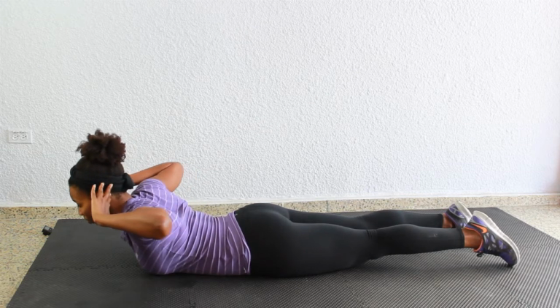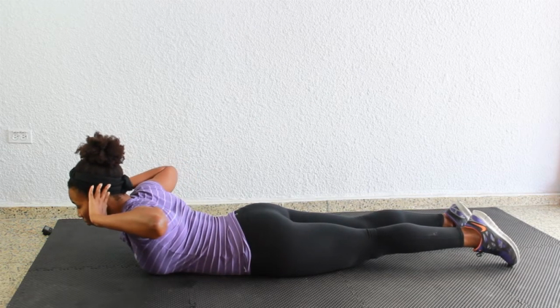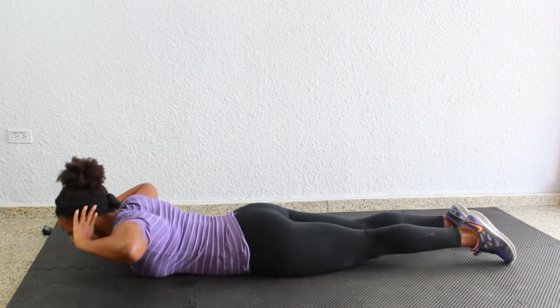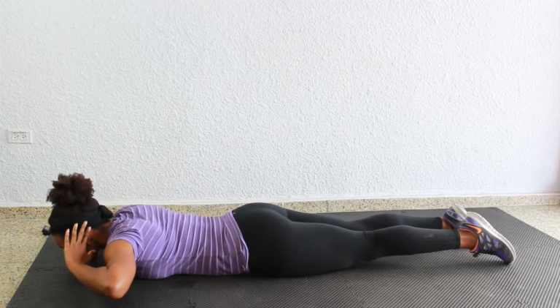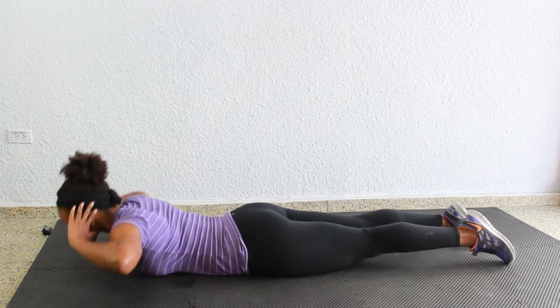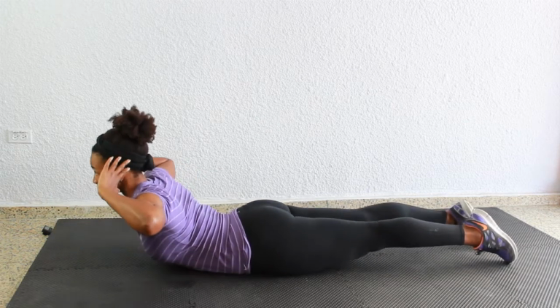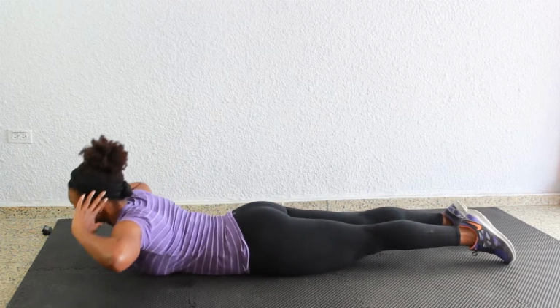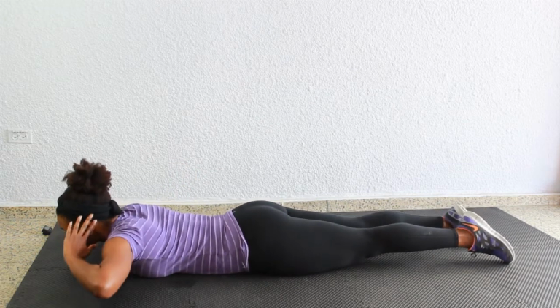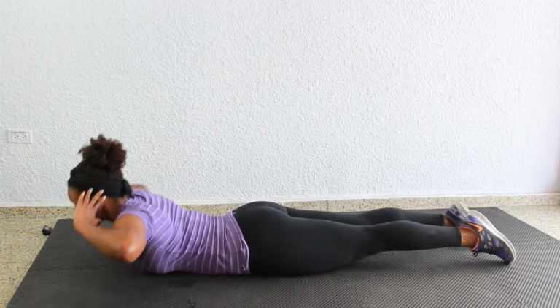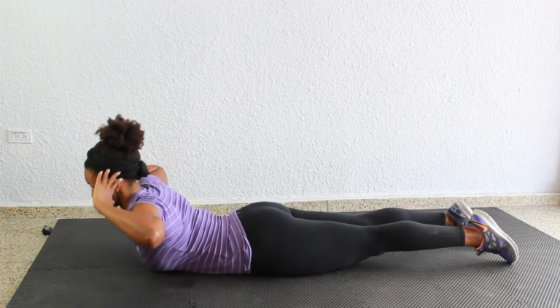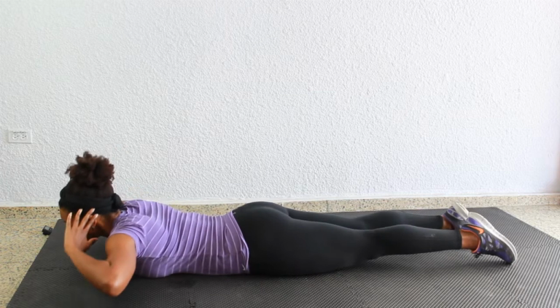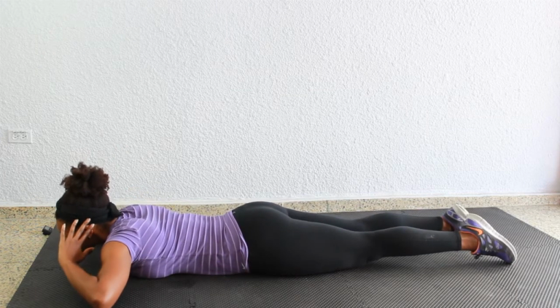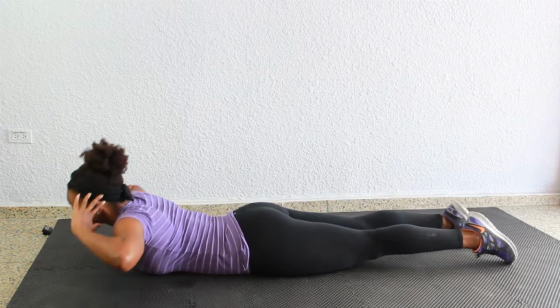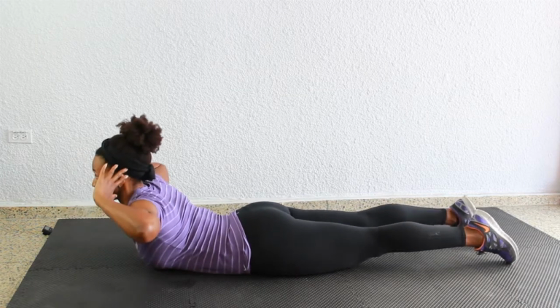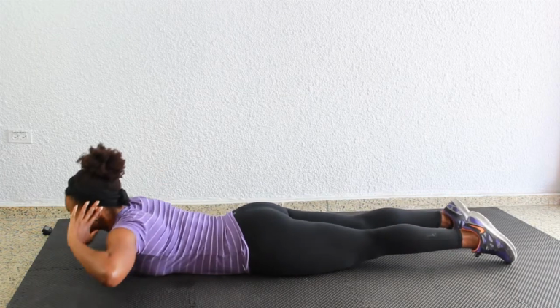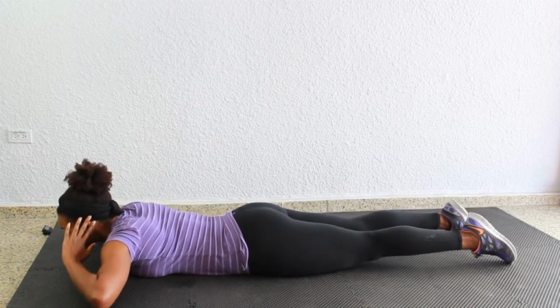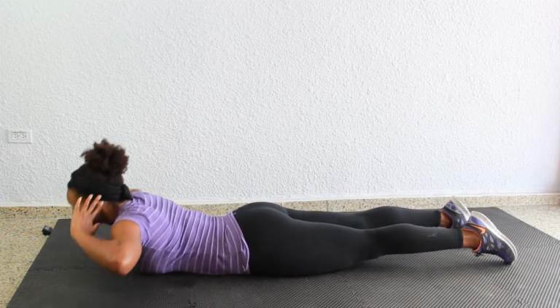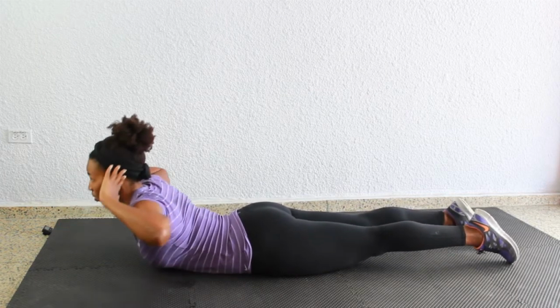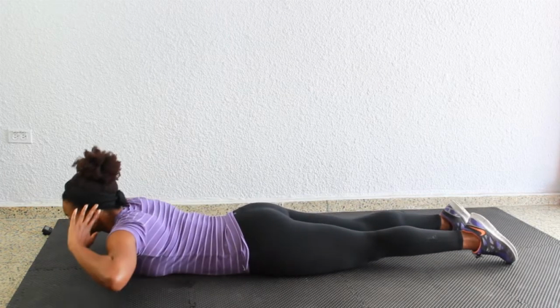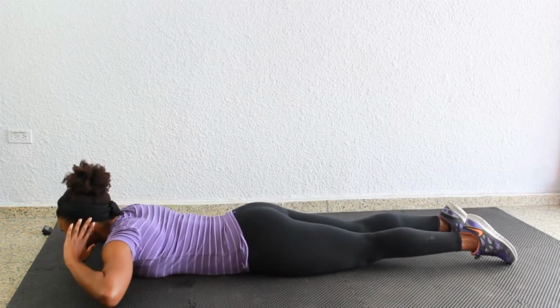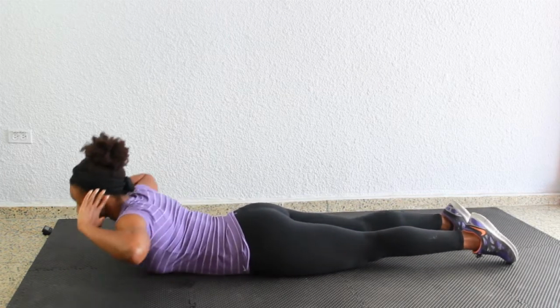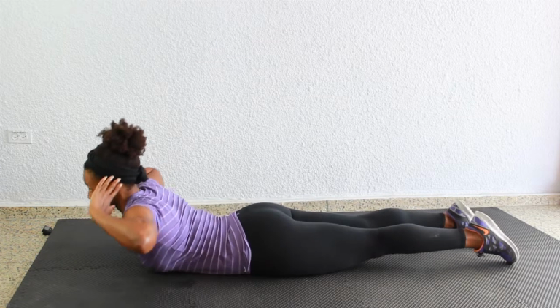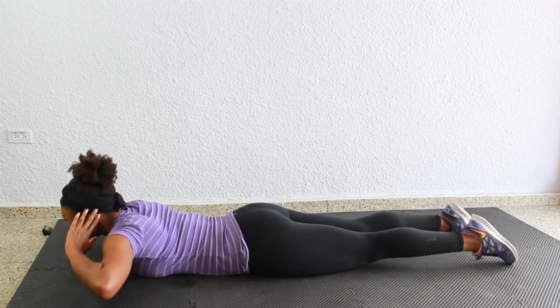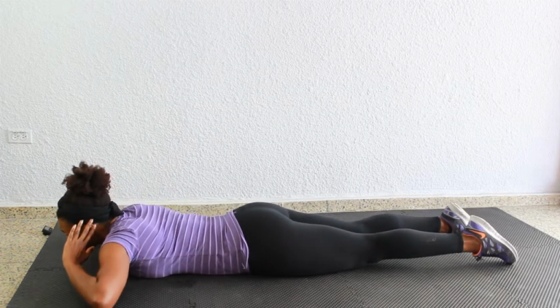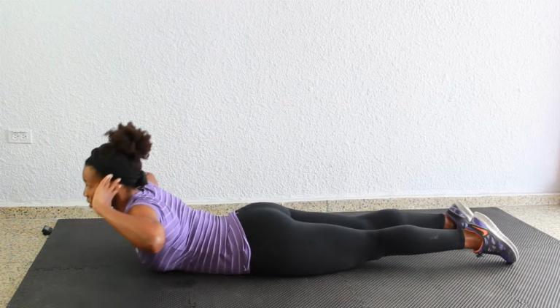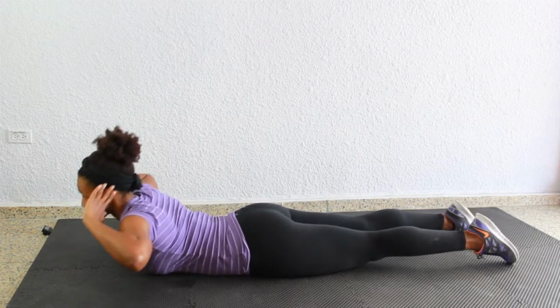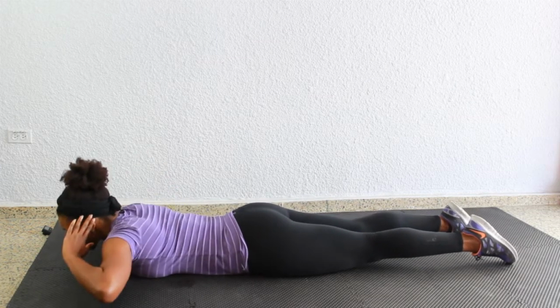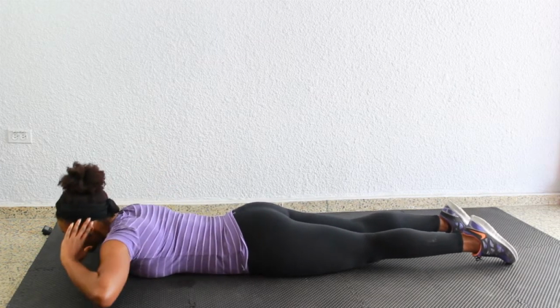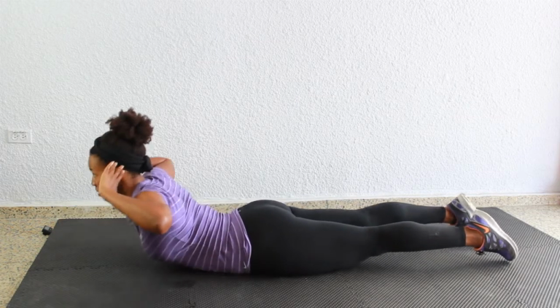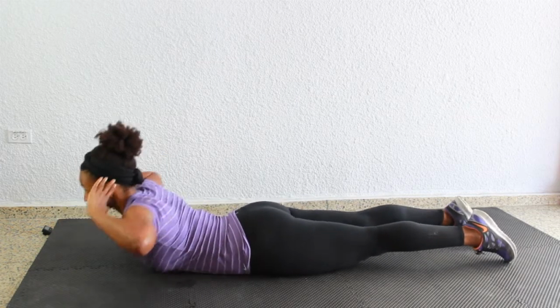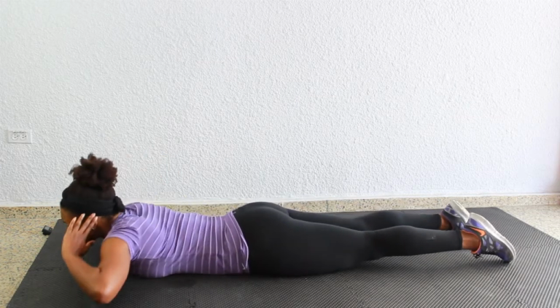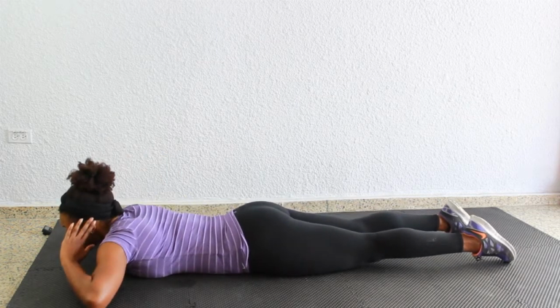Place those hands behind the ears for back extensions — we have 15 of these. Shoulders are back, back is nice and strong. Squeeze up and down, lifting the chest up off the floor, making sure those back muscles are working, and hold for a moment at the top.